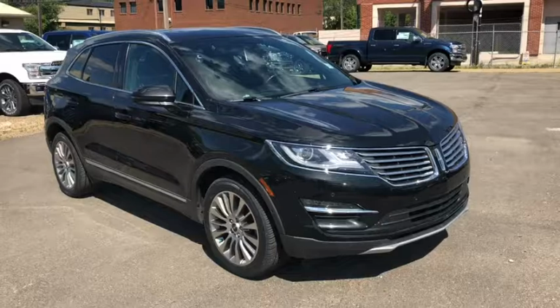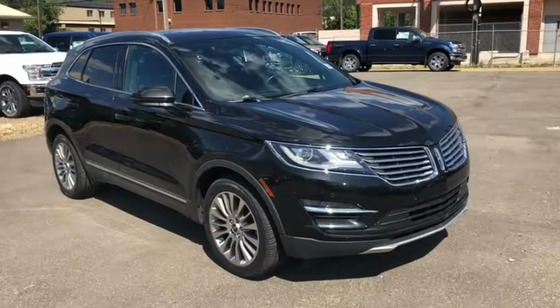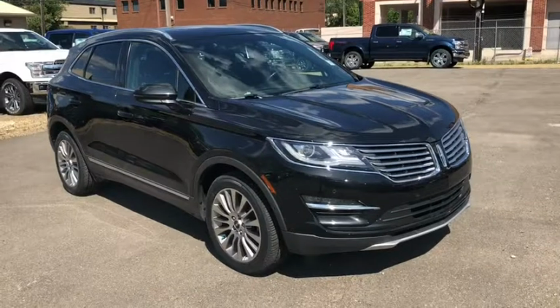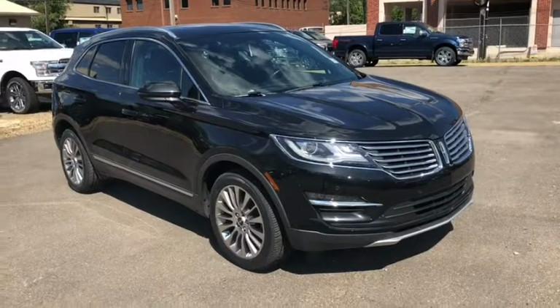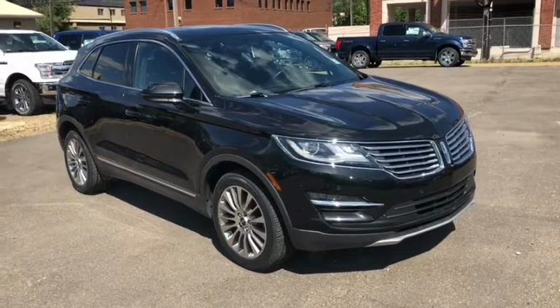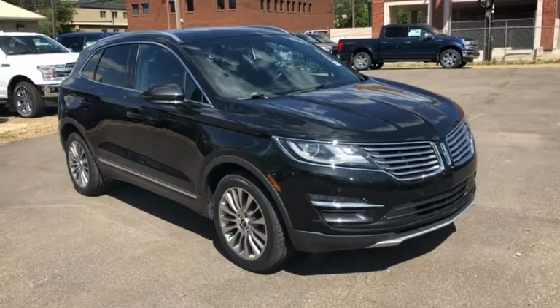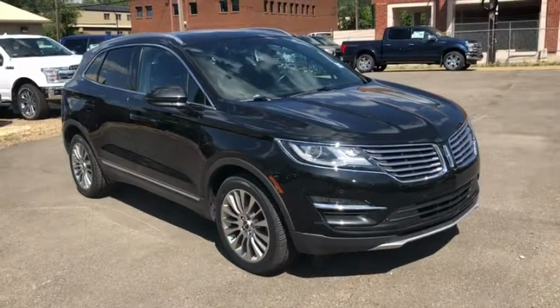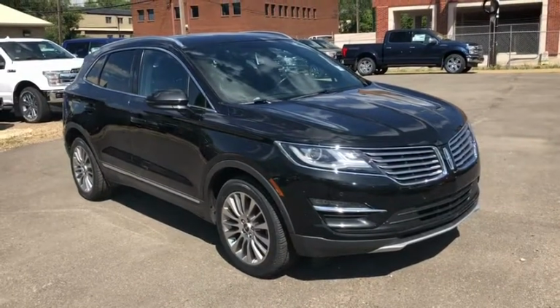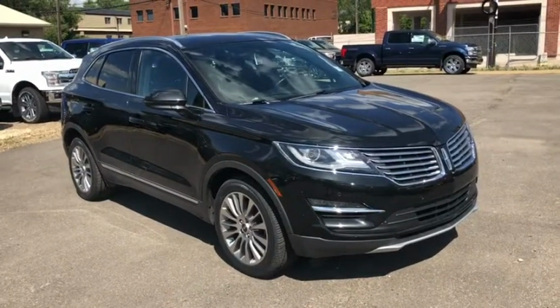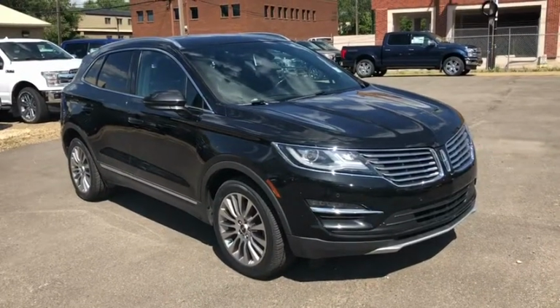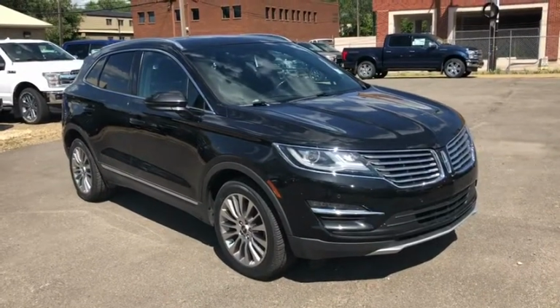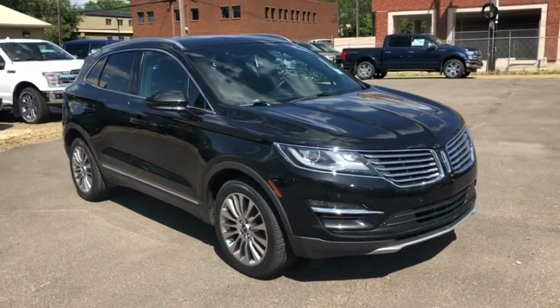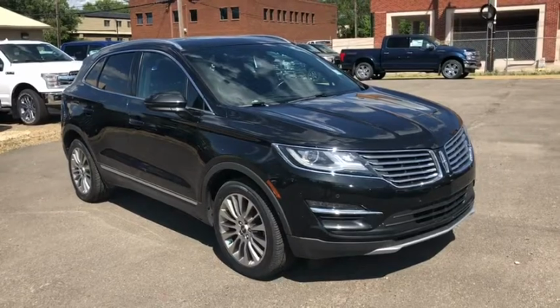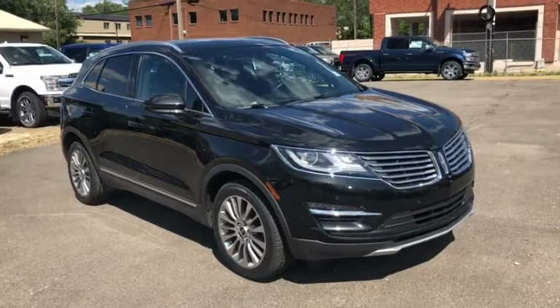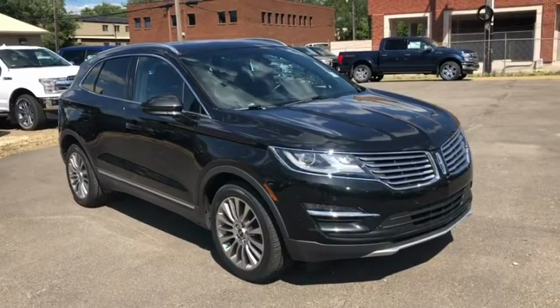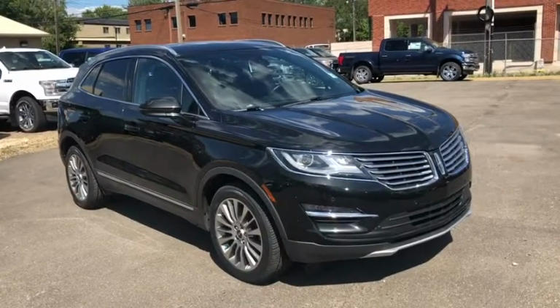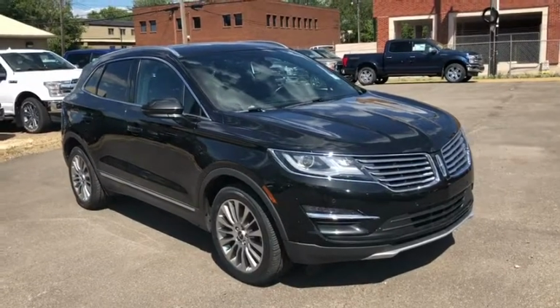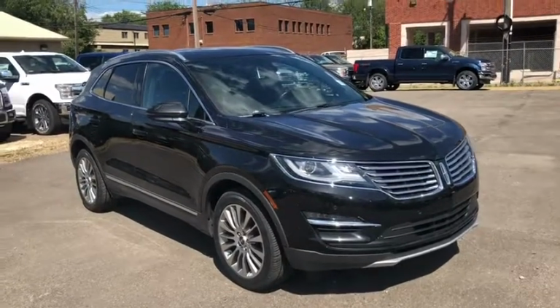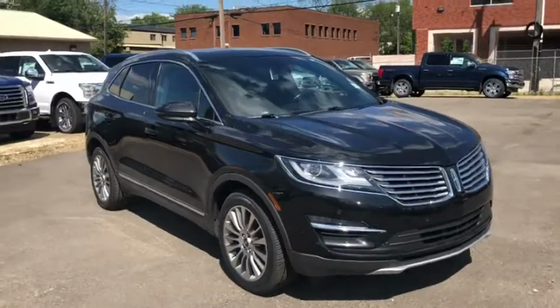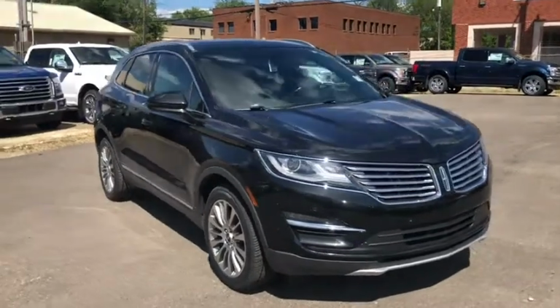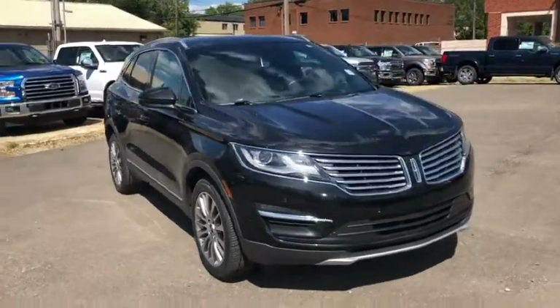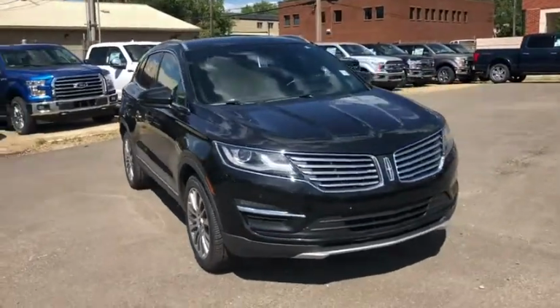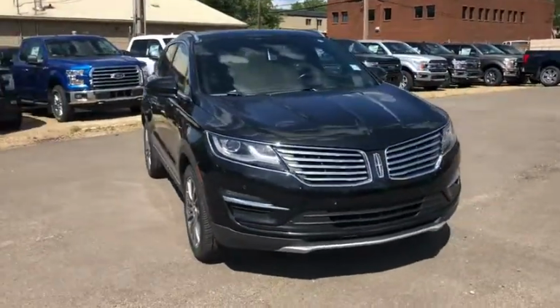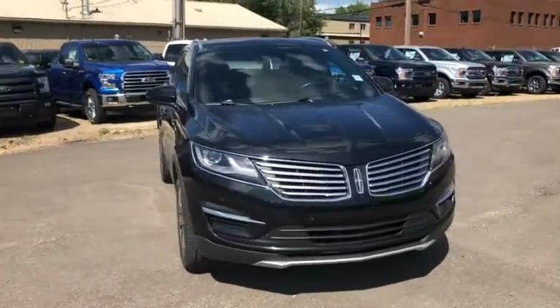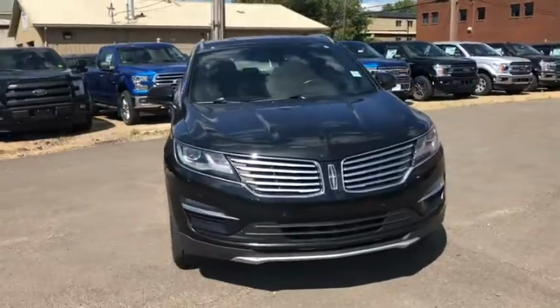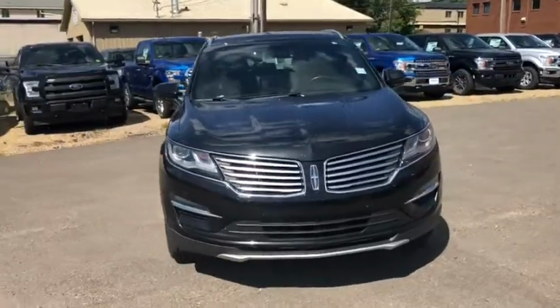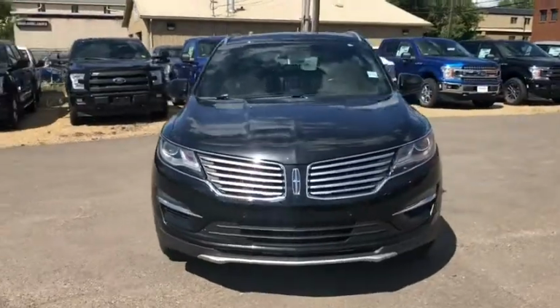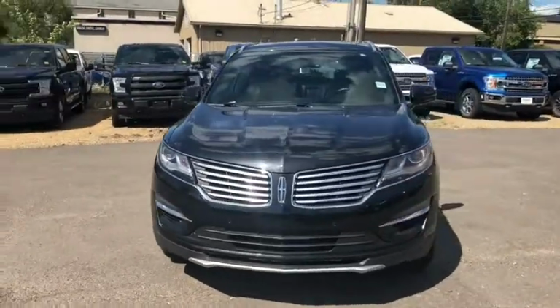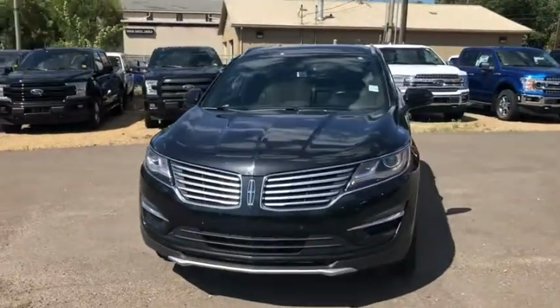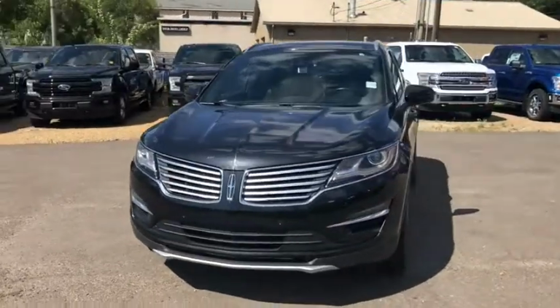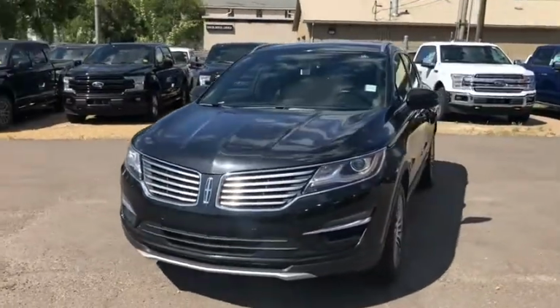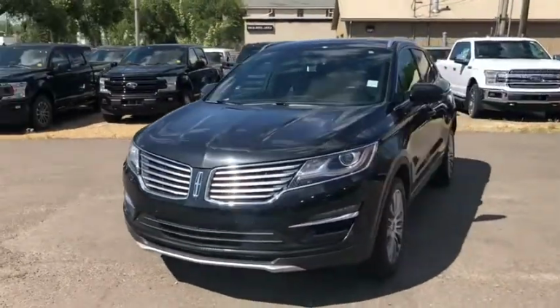Hey, it's Lindsay again at Waterloo Ford Lincoln. Today I'm showing you this 2015 Lincoln MKC in black. This MKC has the two-liter four-cylinder EcoBoost engine with automatic transmission and all-wheel drive.